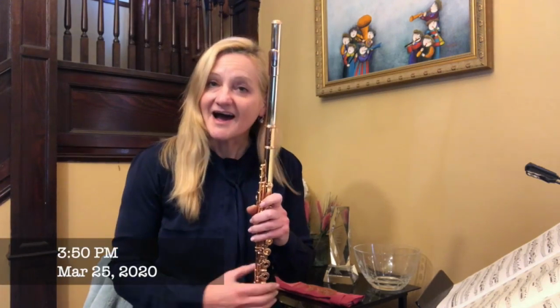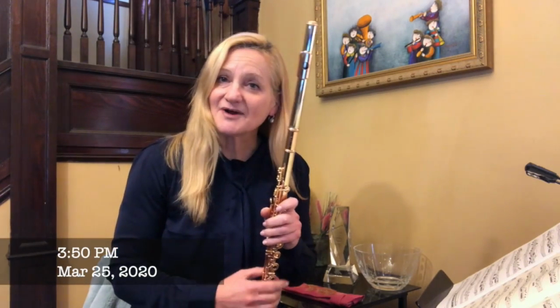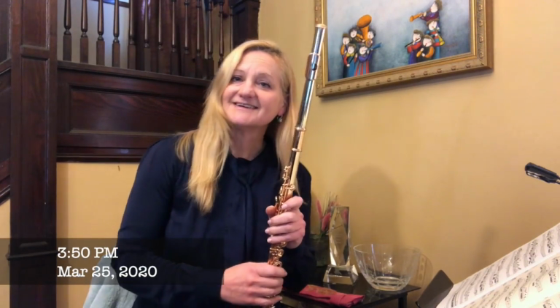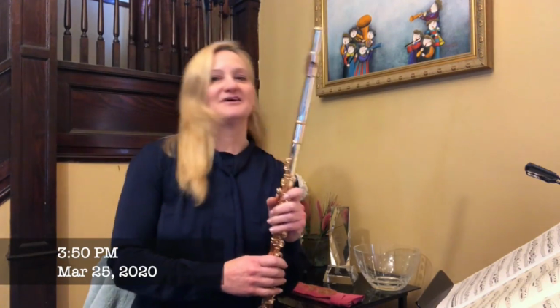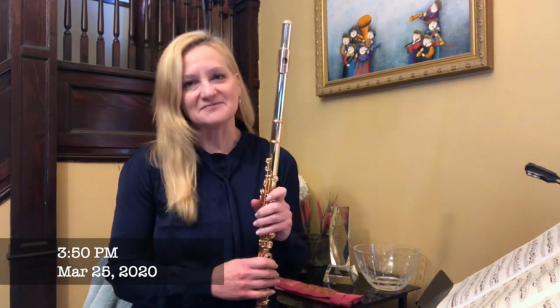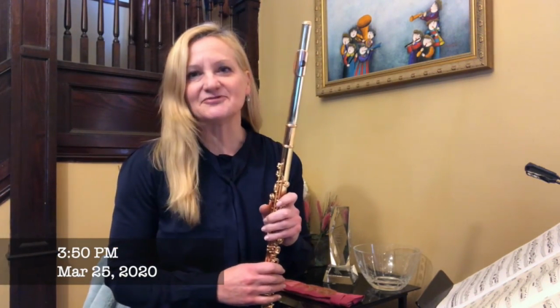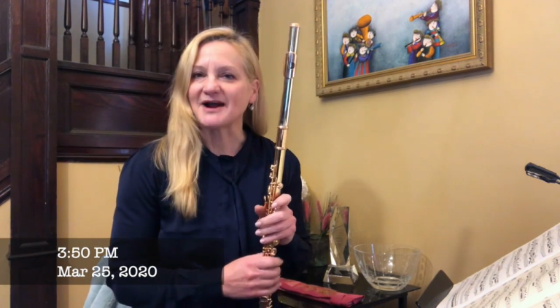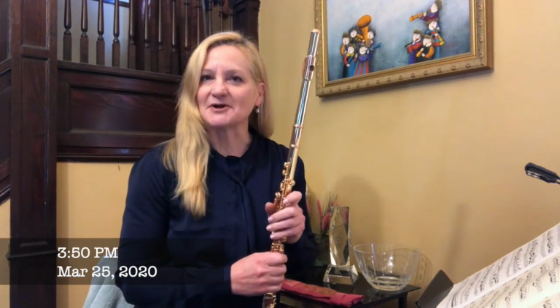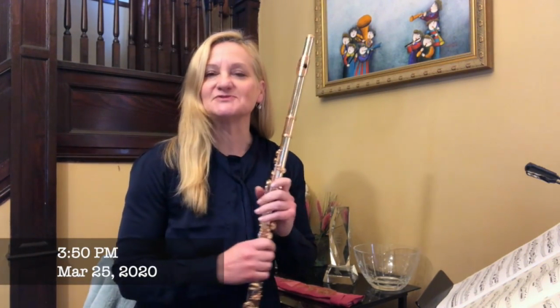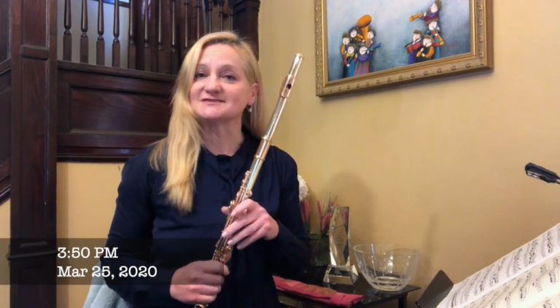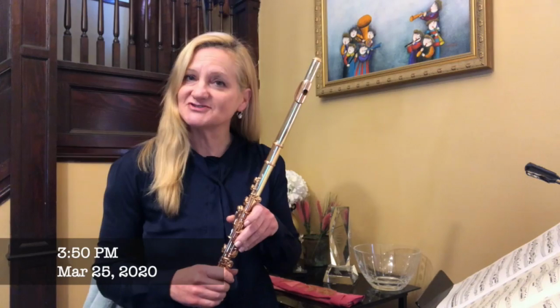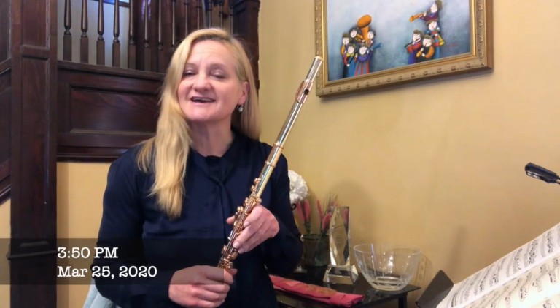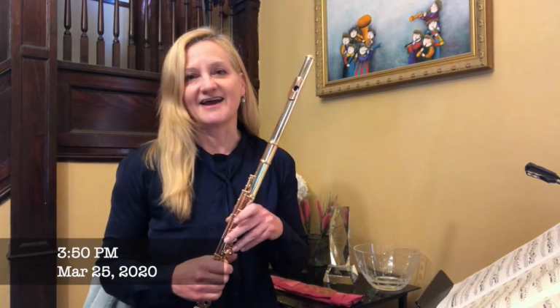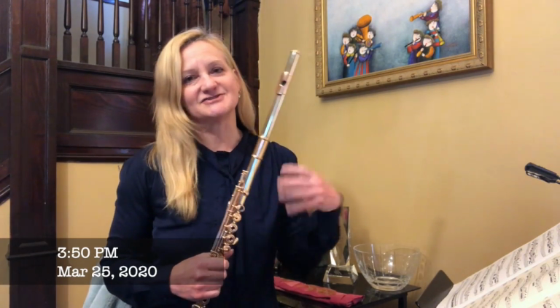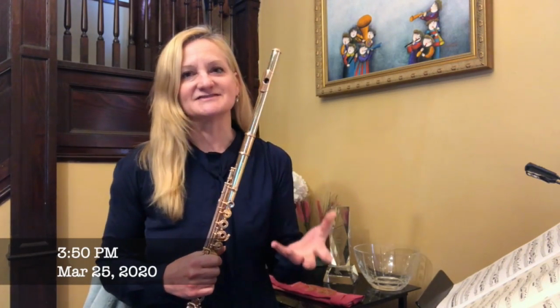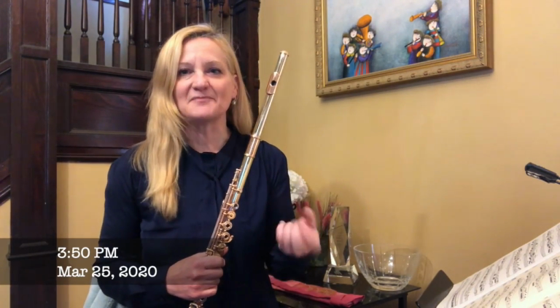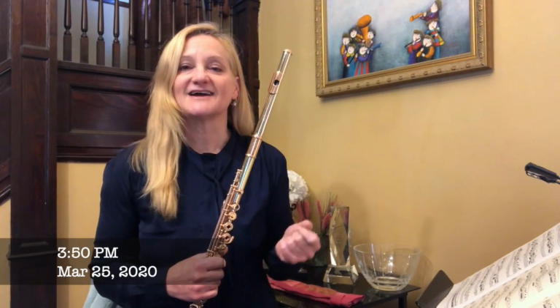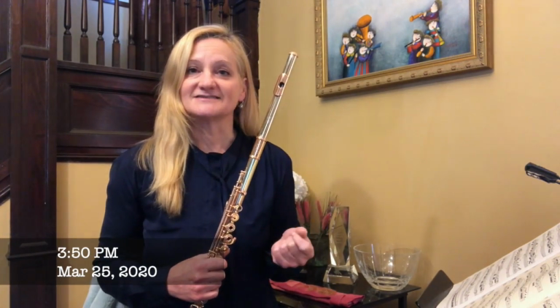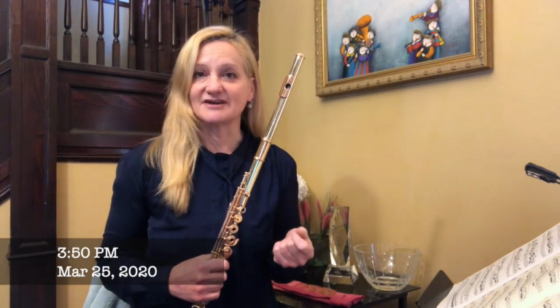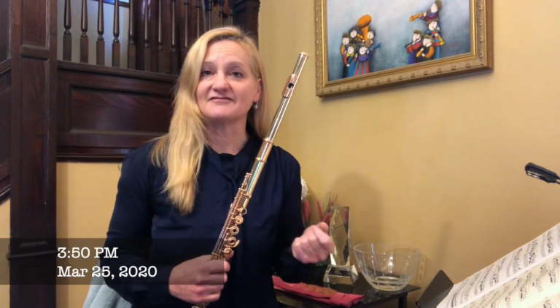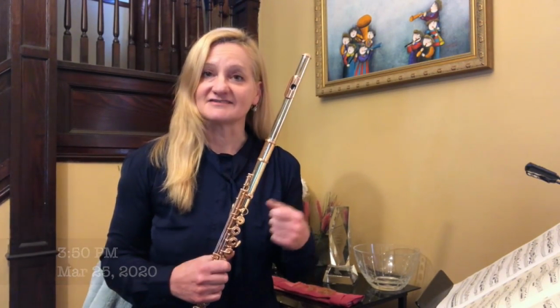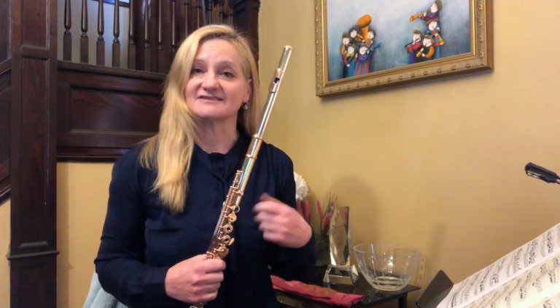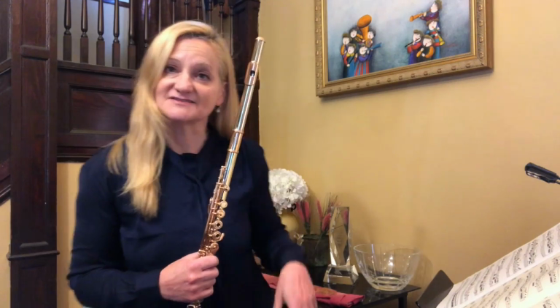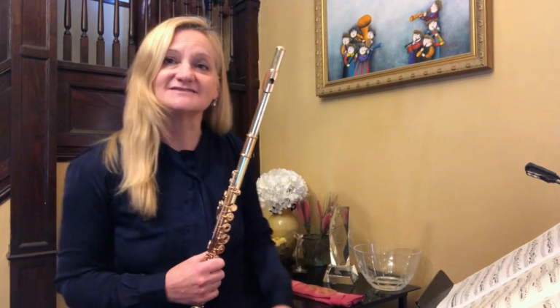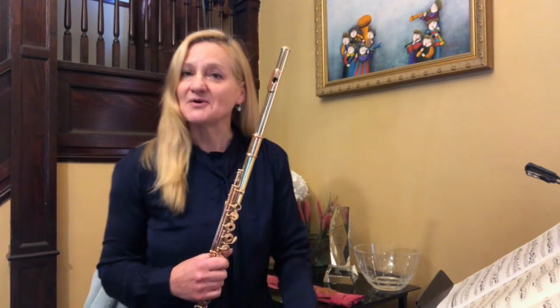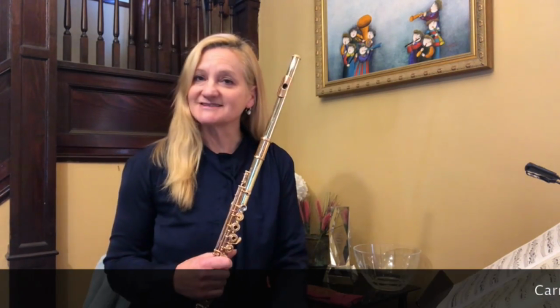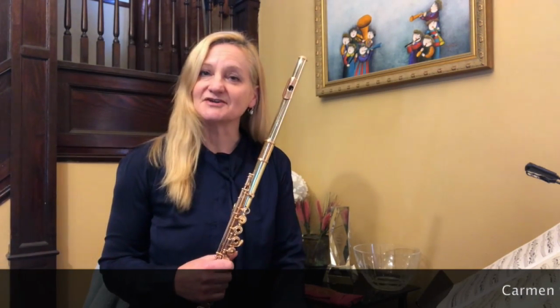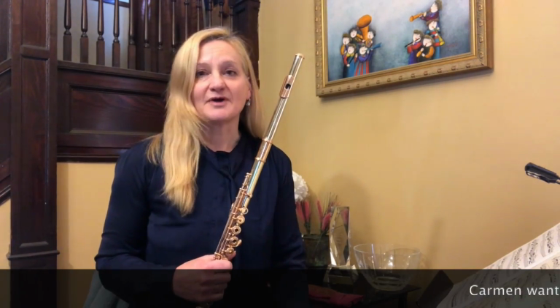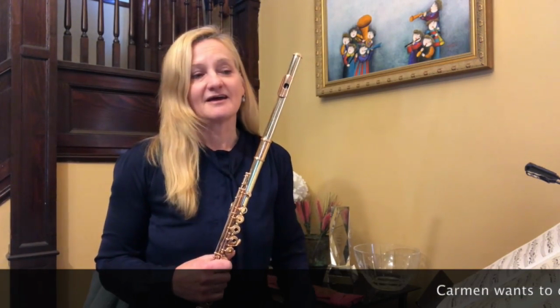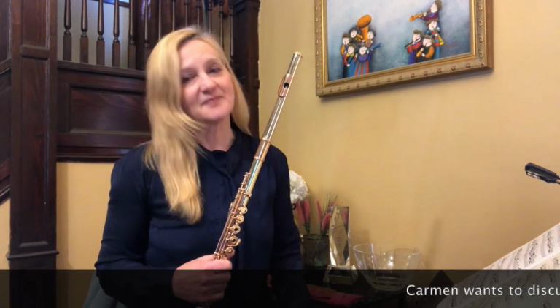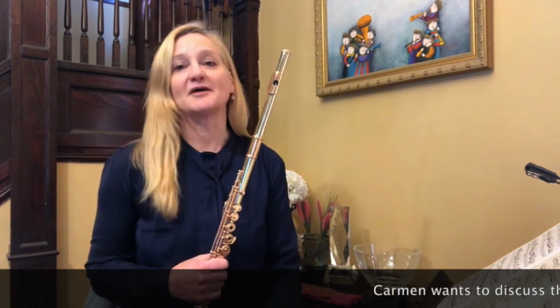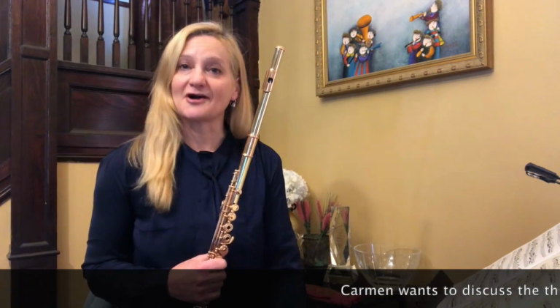Hi everyone! I wanted to come to you from my practice parlor to address some questions and discuss some topics that some friends have asked me this past week. We can get started with a topic from Carmen.